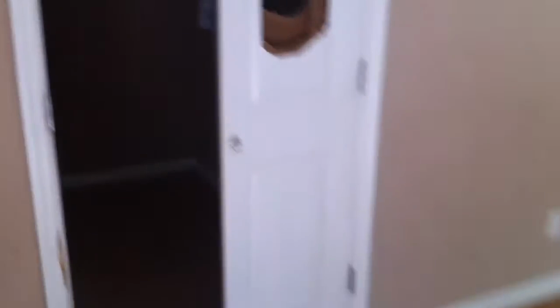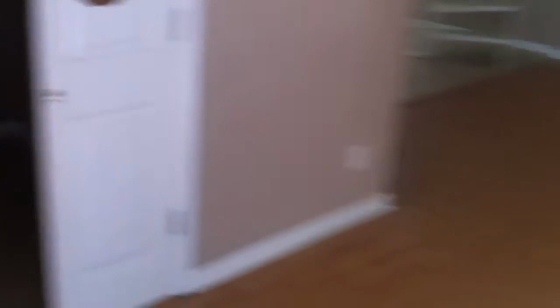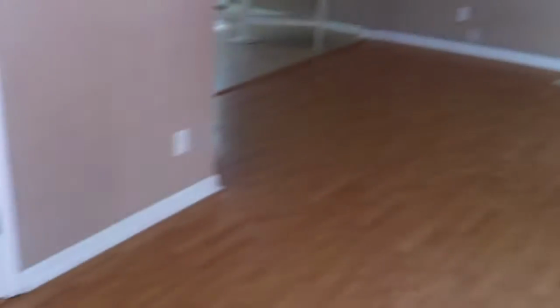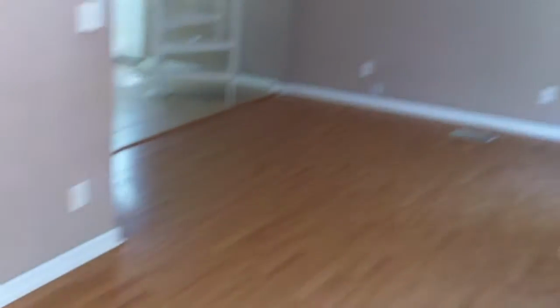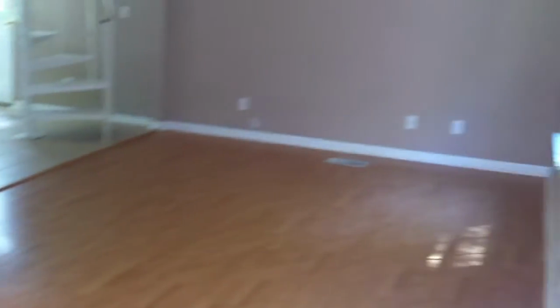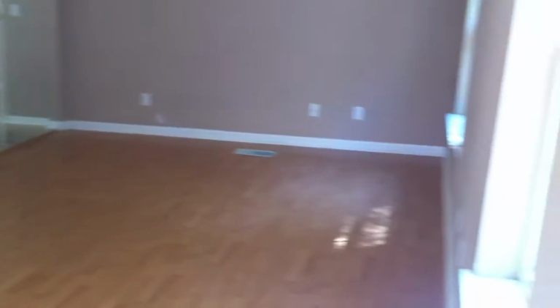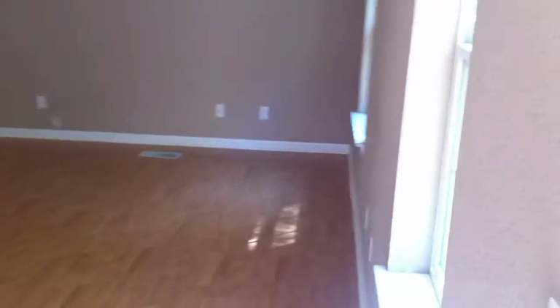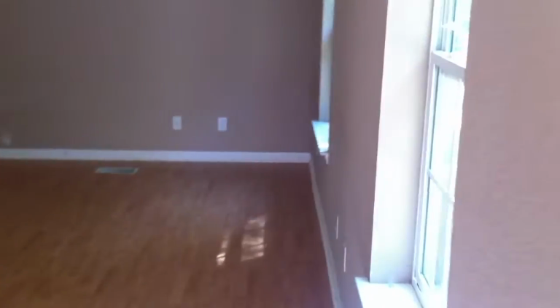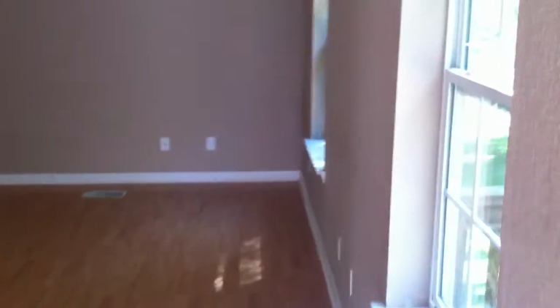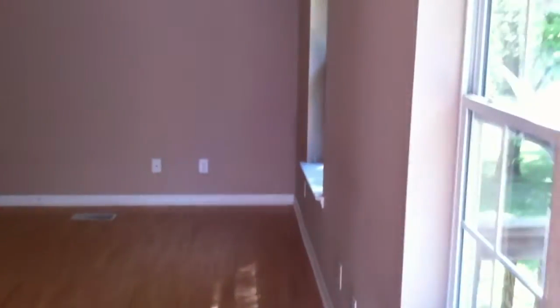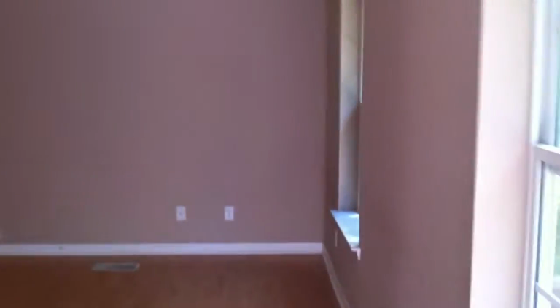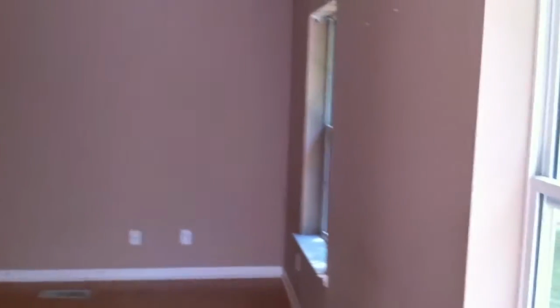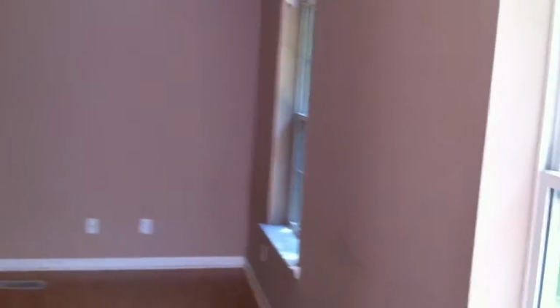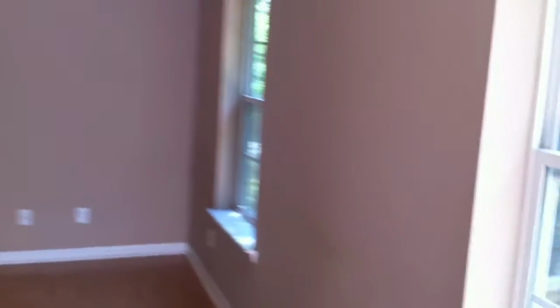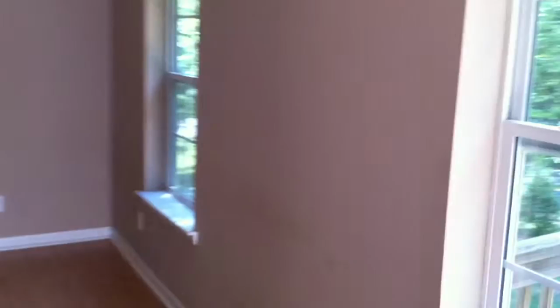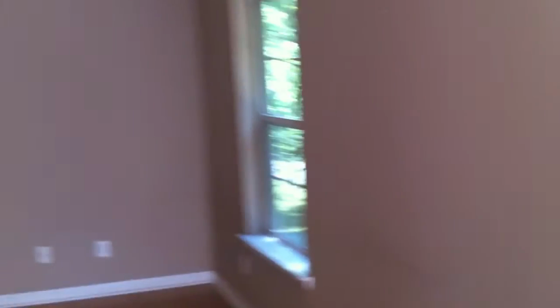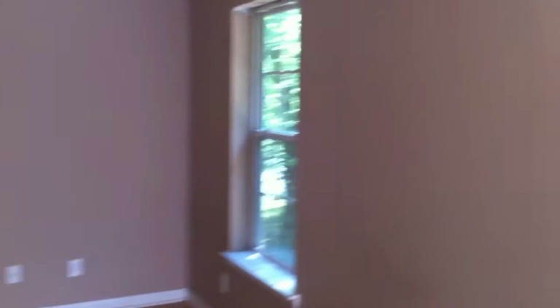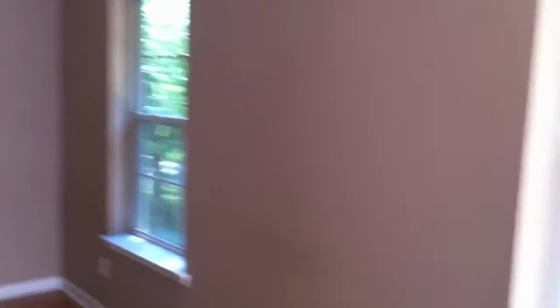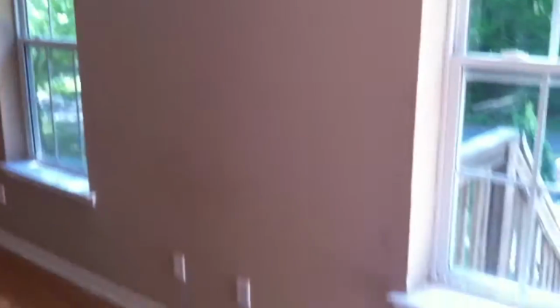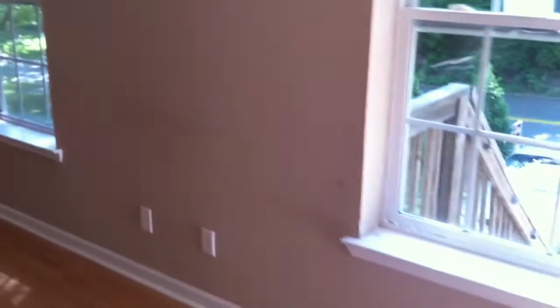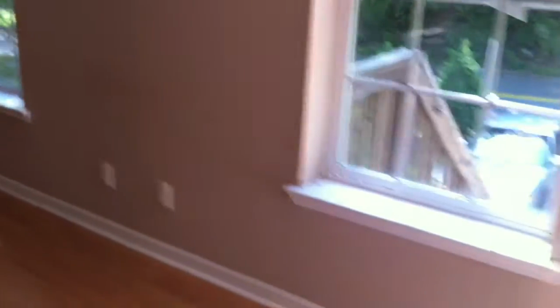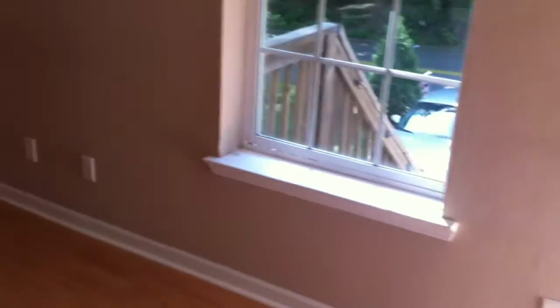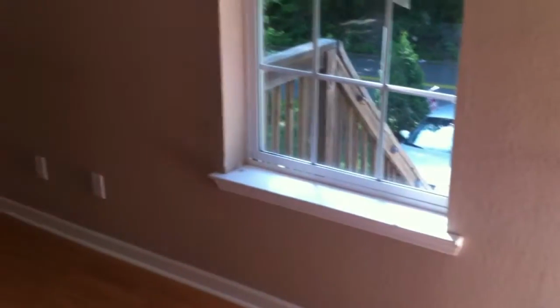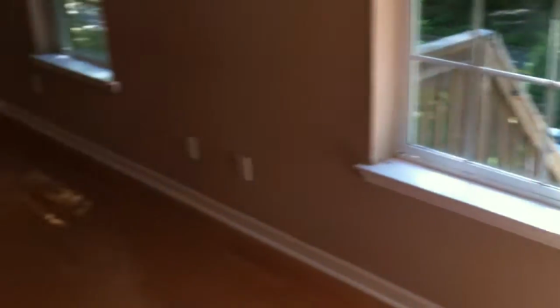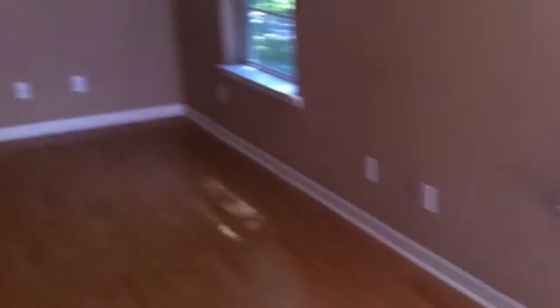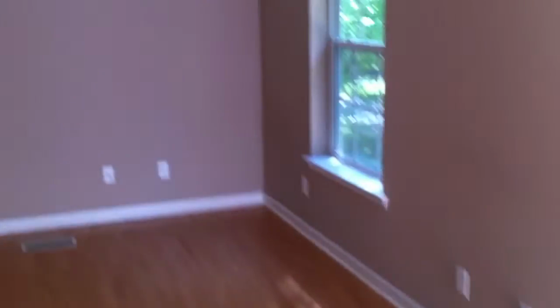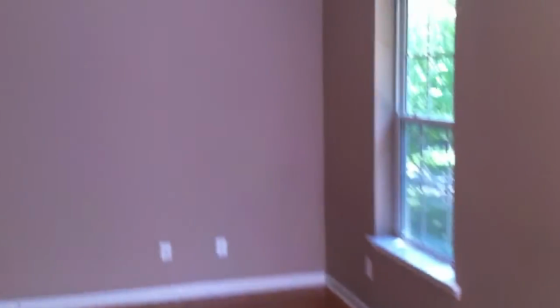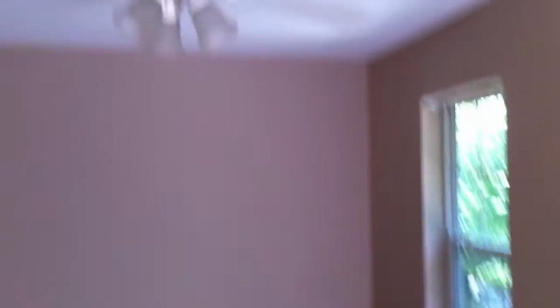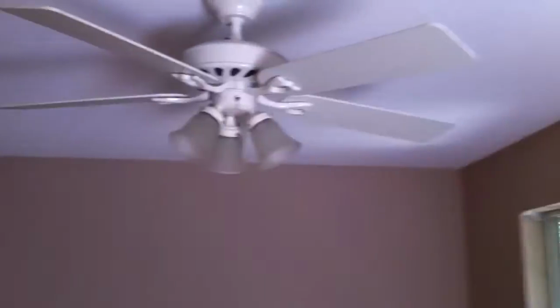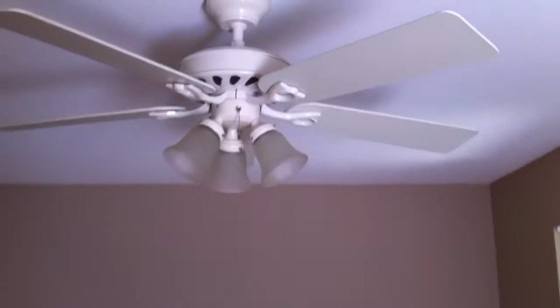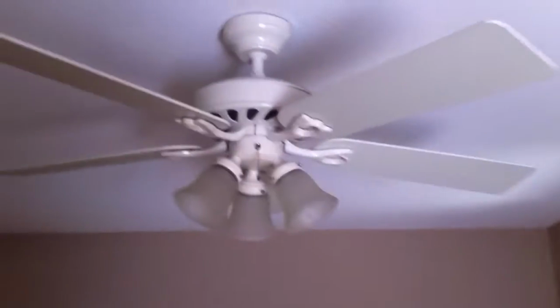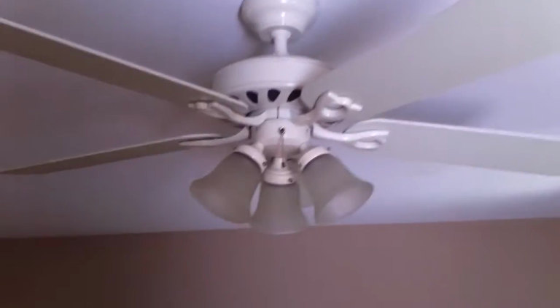Let's back up a little bit. Here's a better shot of the living room. Two big windows — double hung windows — and the ceiling fan.